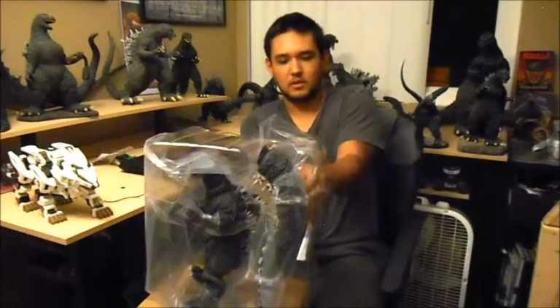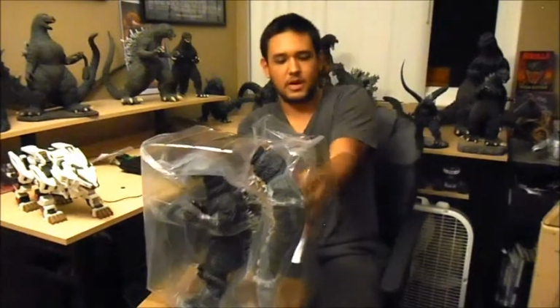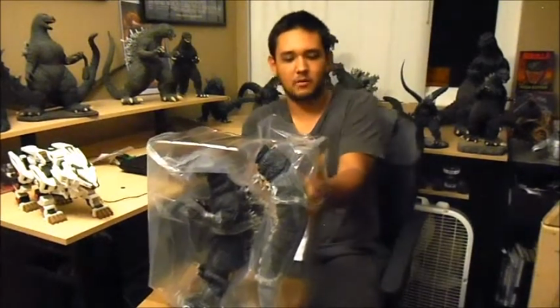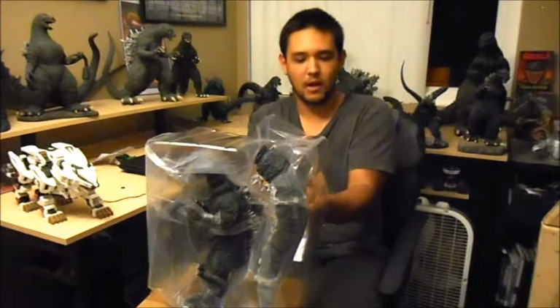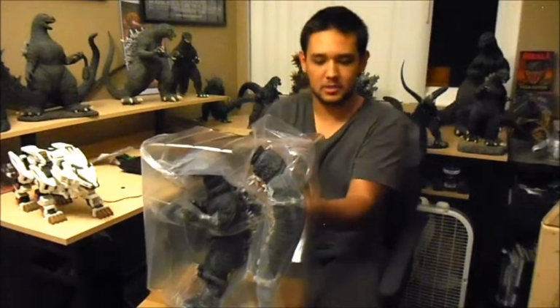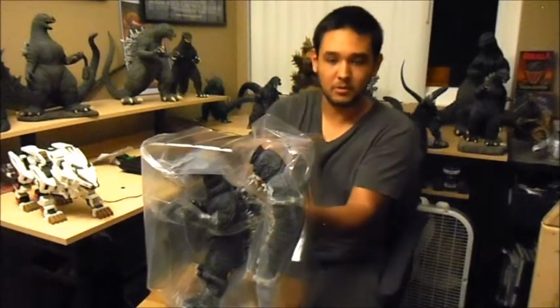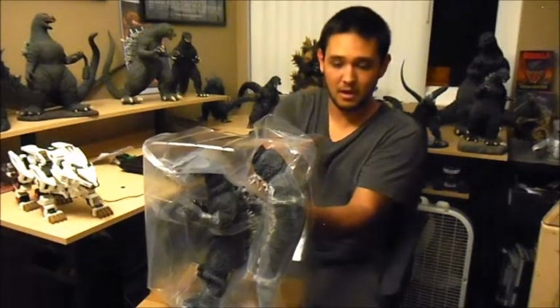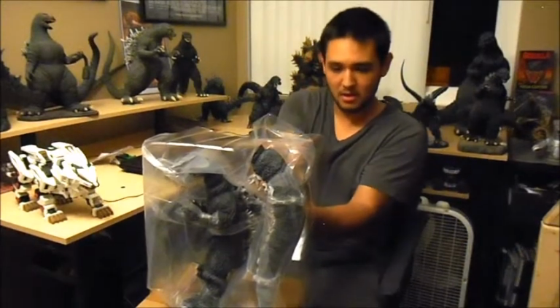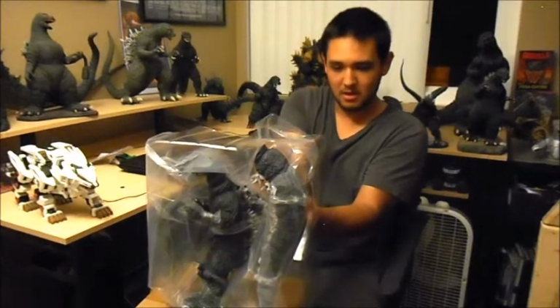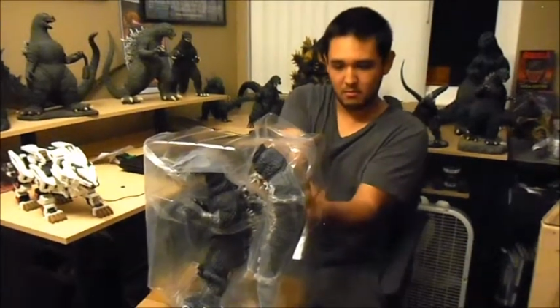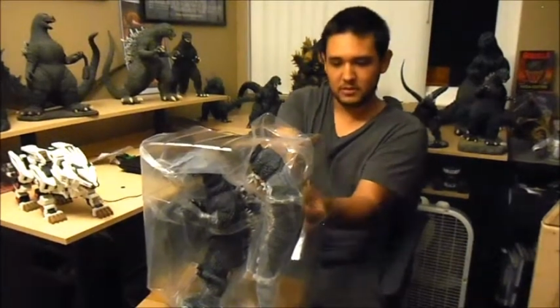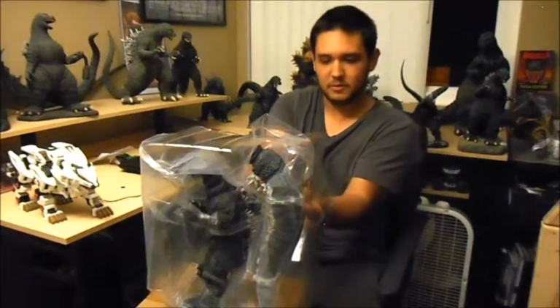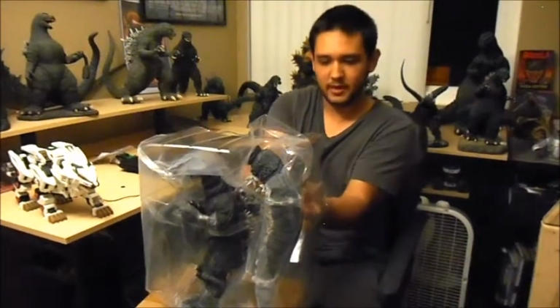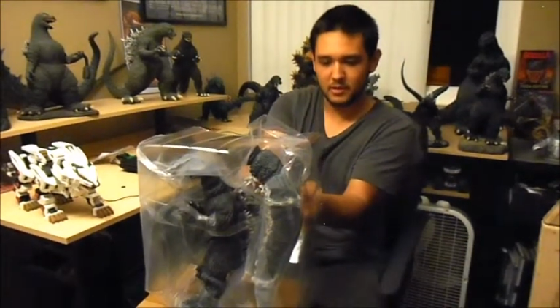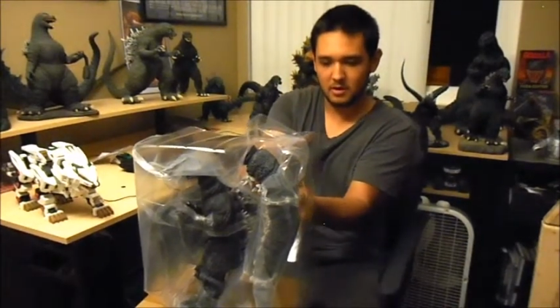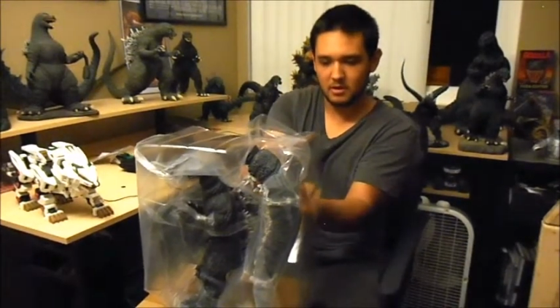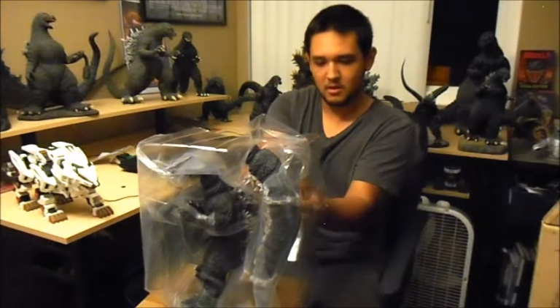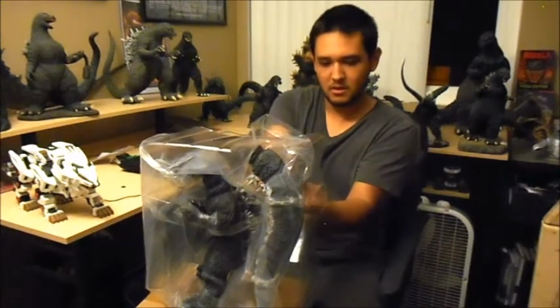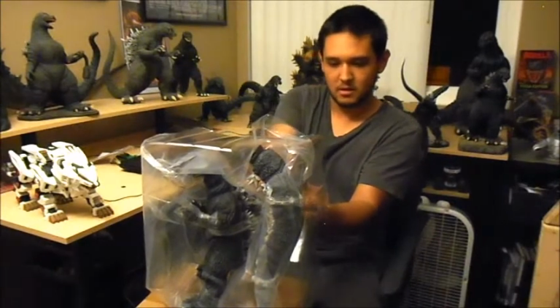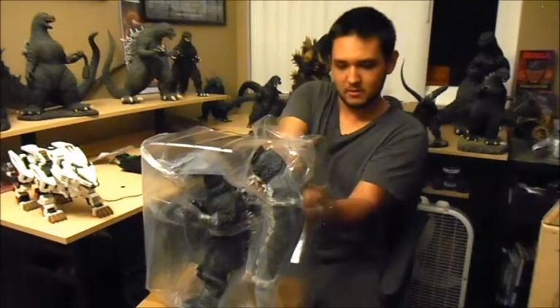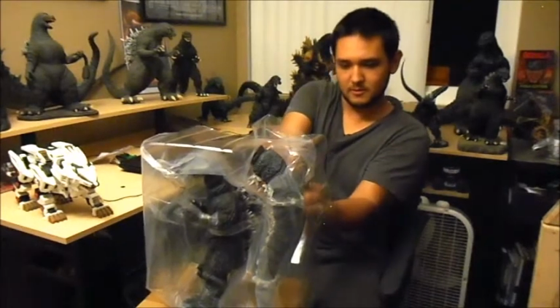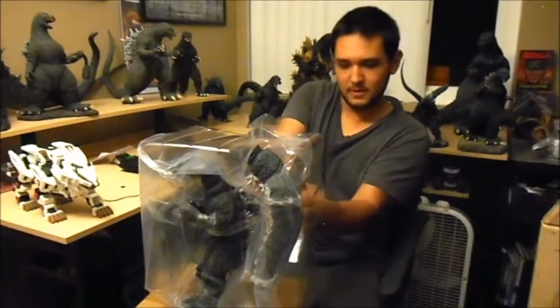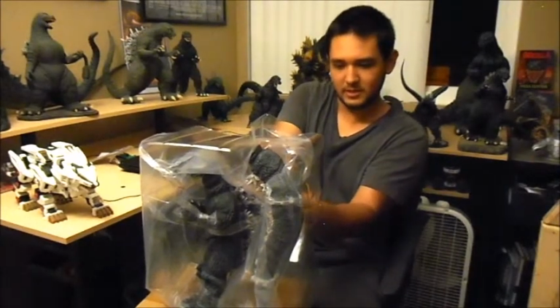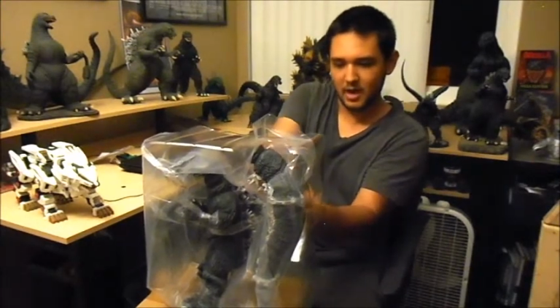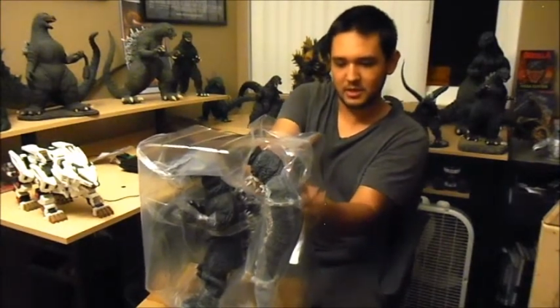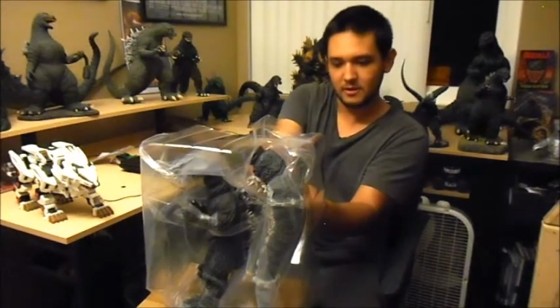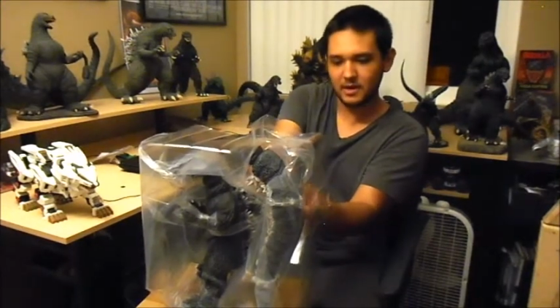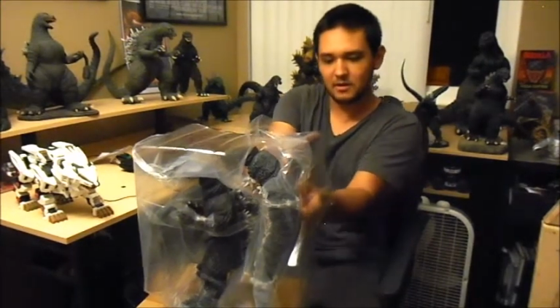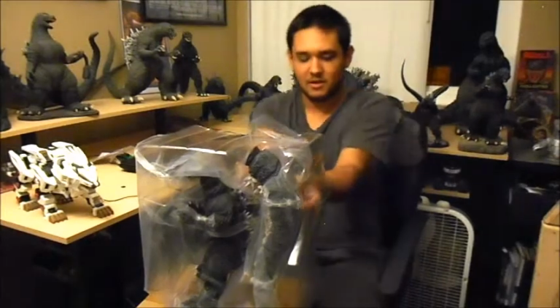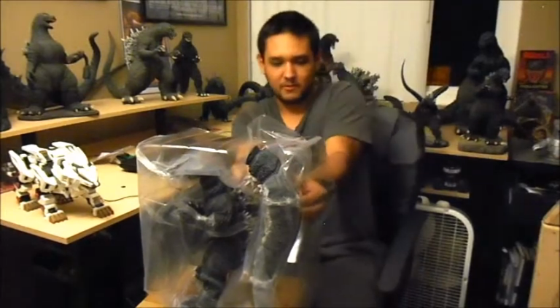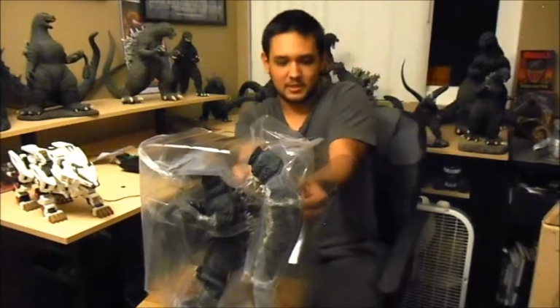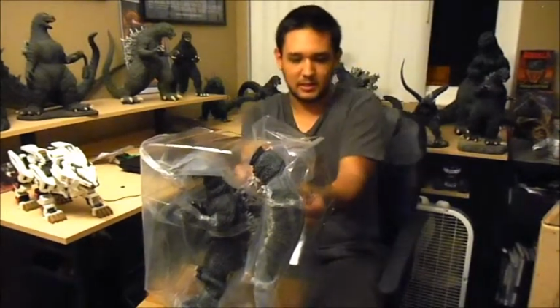I figured I haven't gotten one in a while and I saw him, so why not? My first X Plus vinyl figure. I know these things are hot stuff right now for Godzilla collectors.